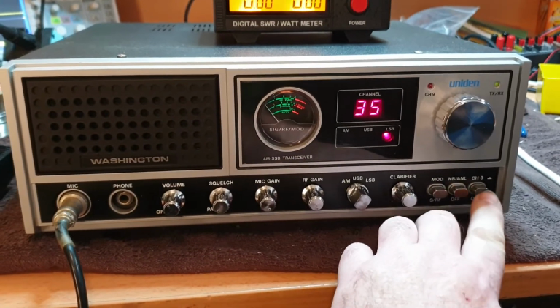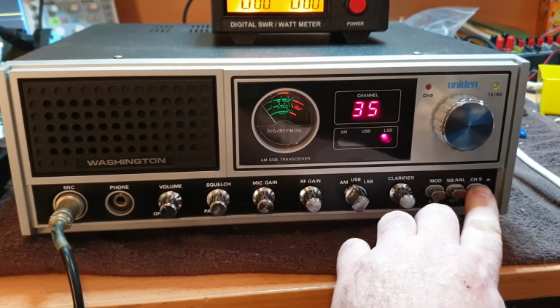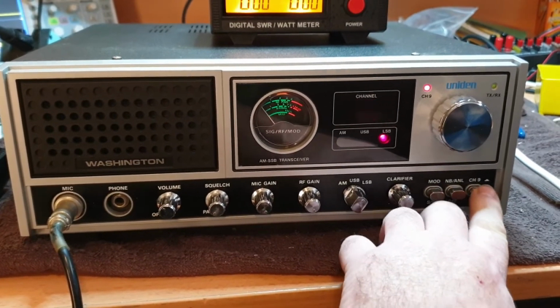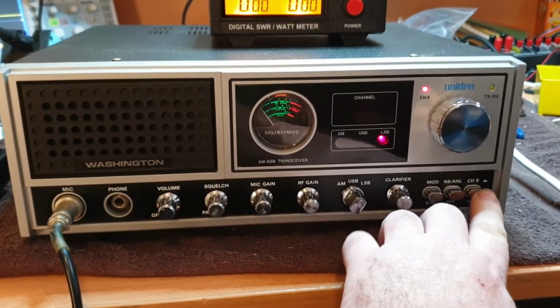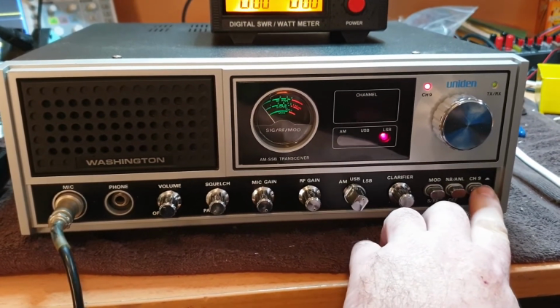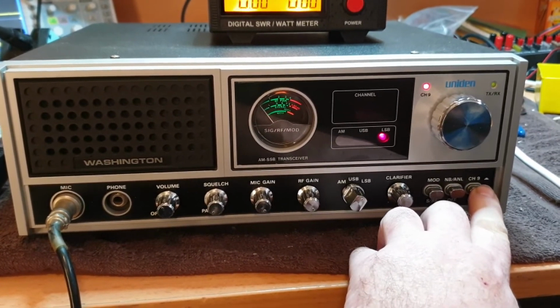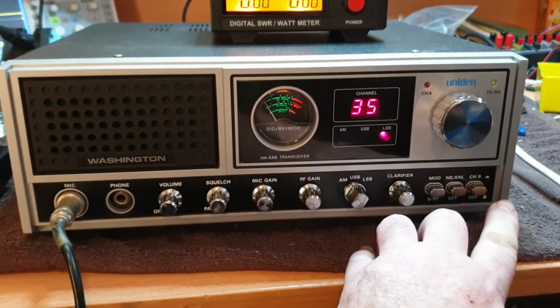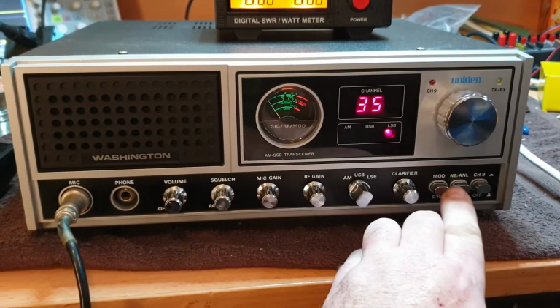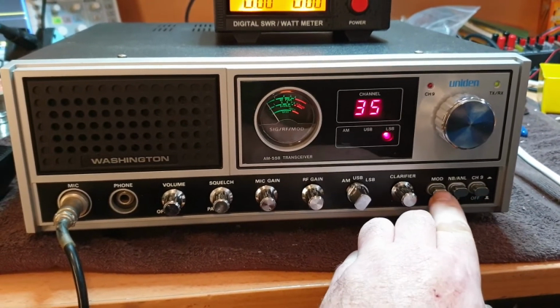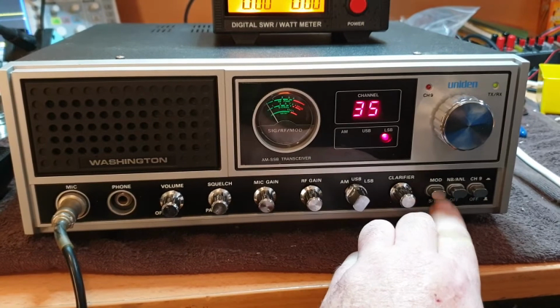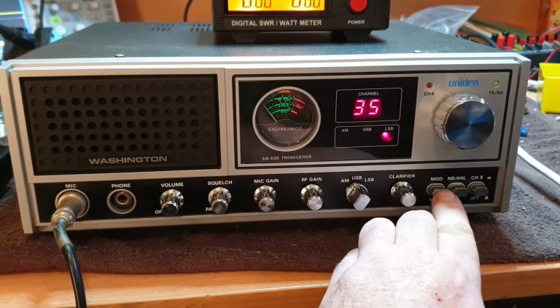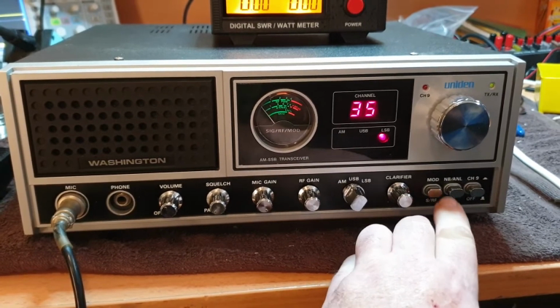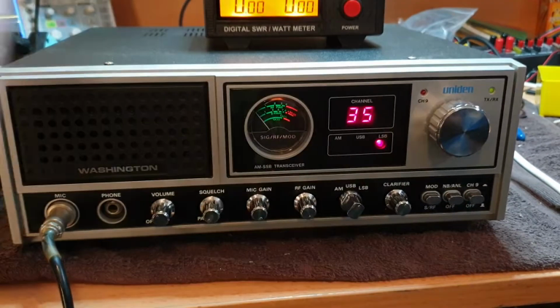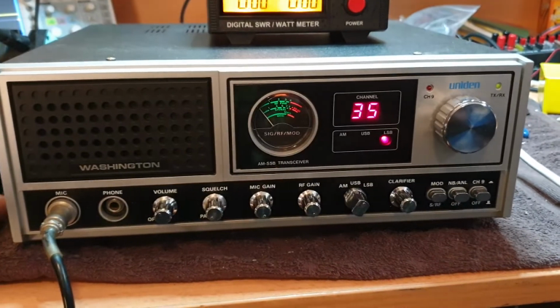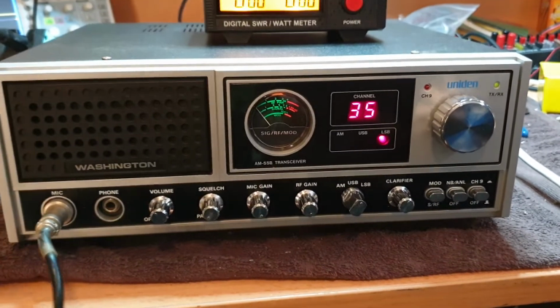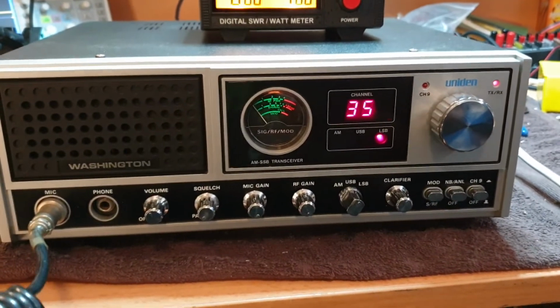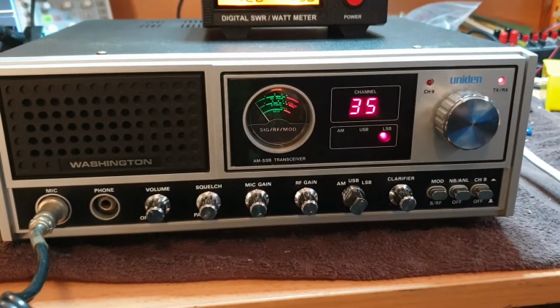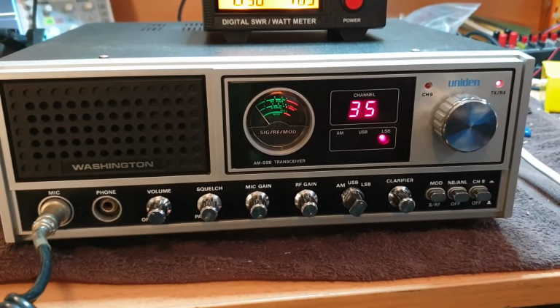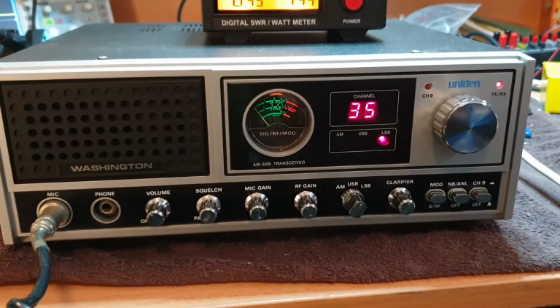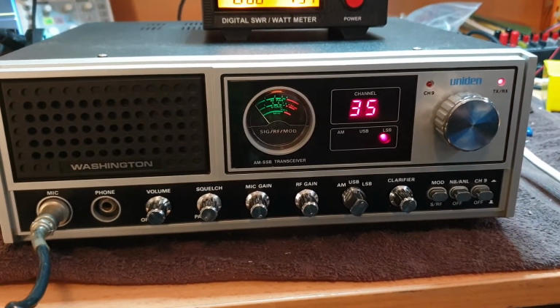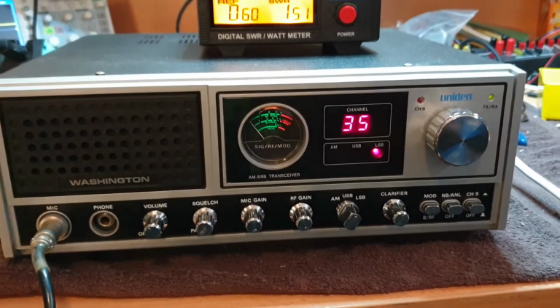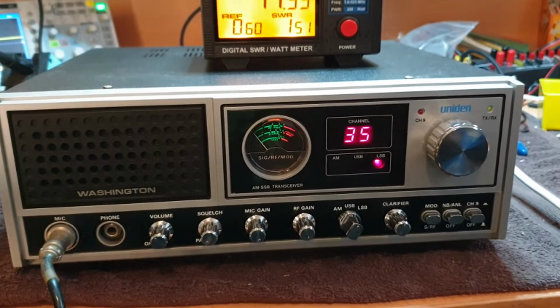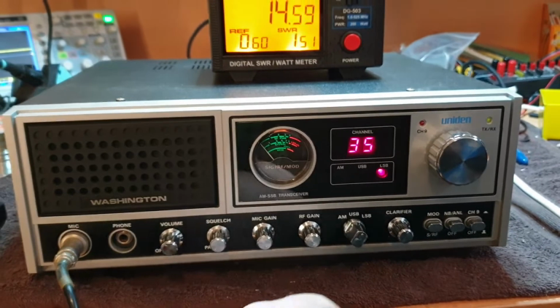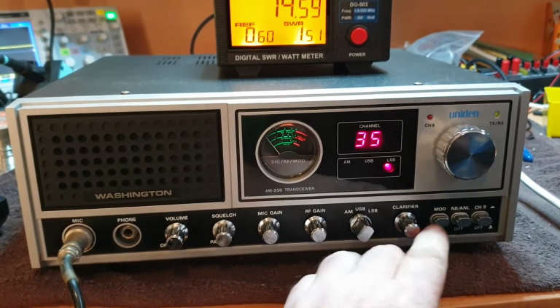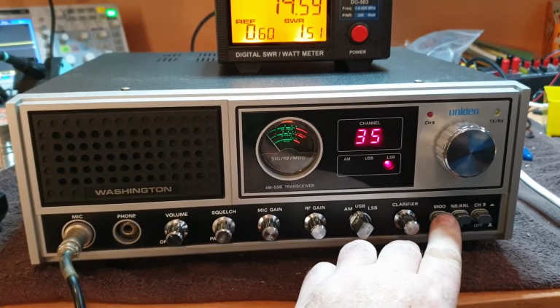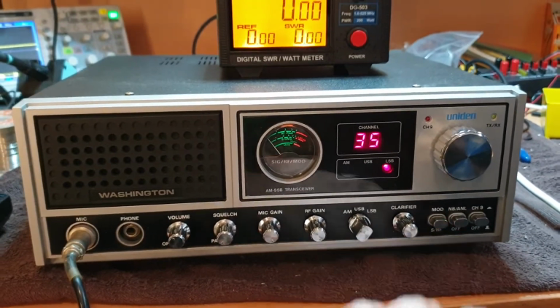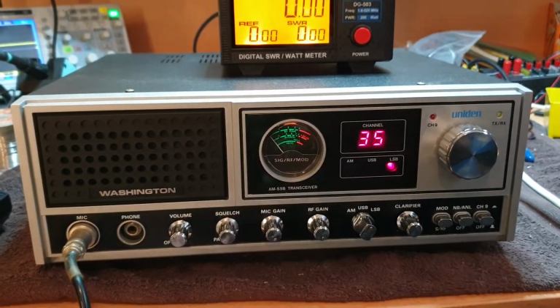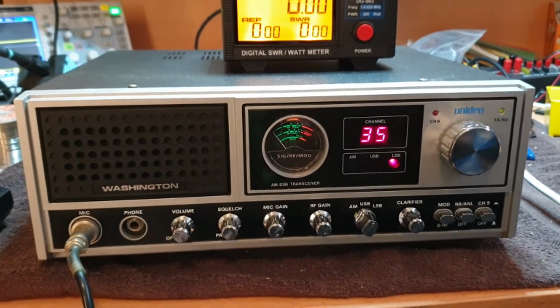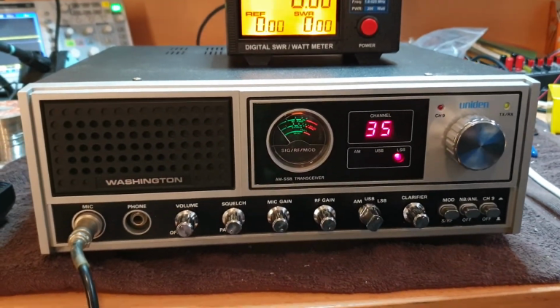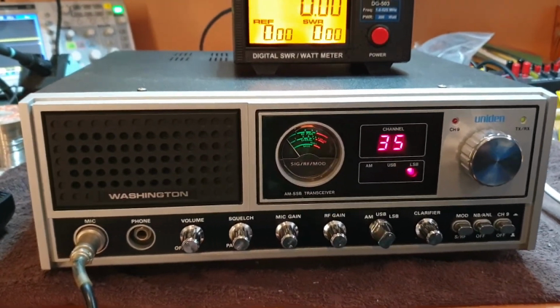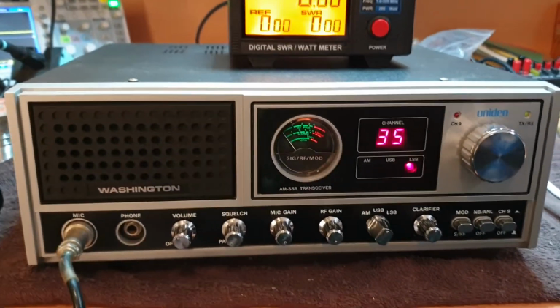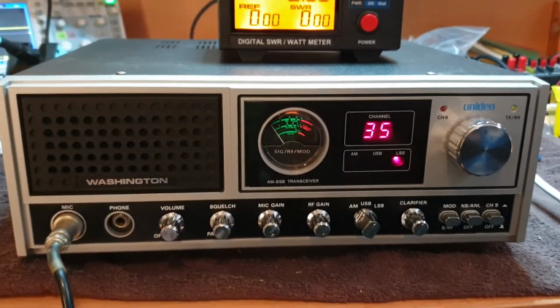You've got the noise blanker and the channel nine switch on these, of course. And they had a signal meter area for modulation as well.